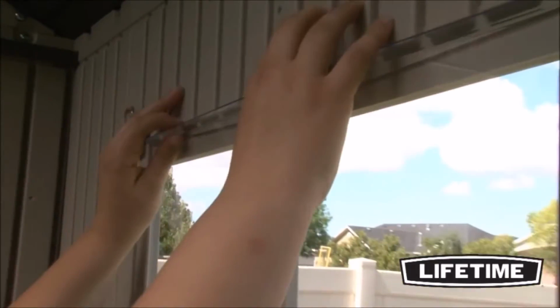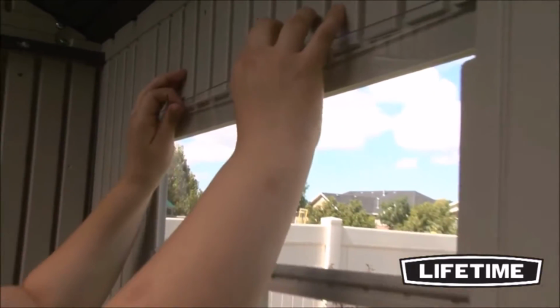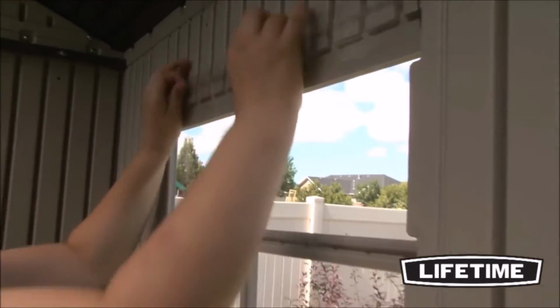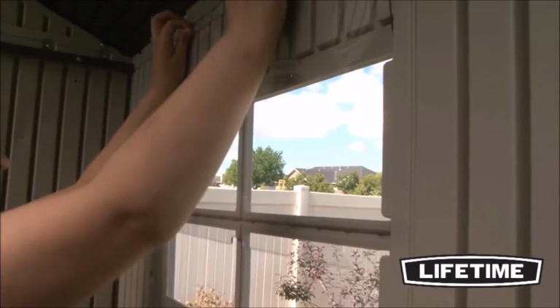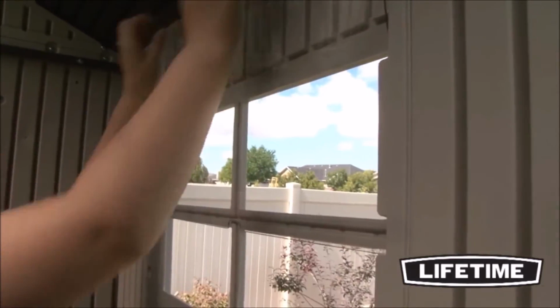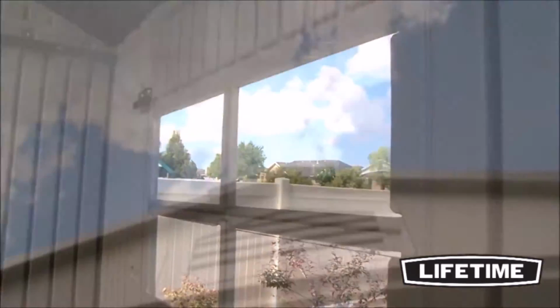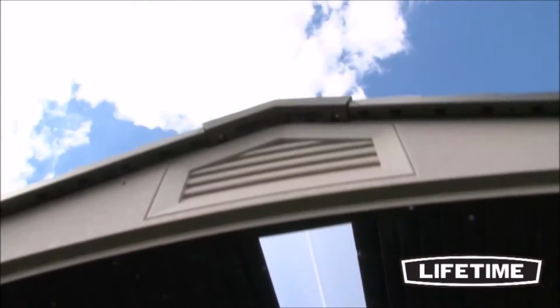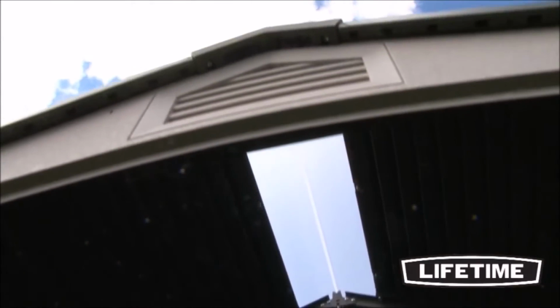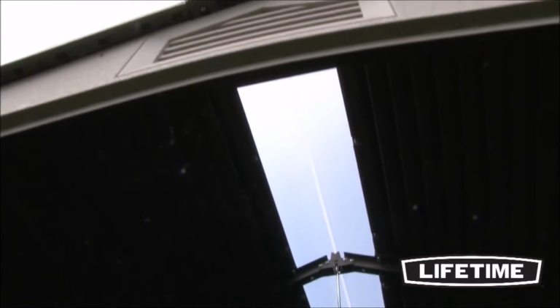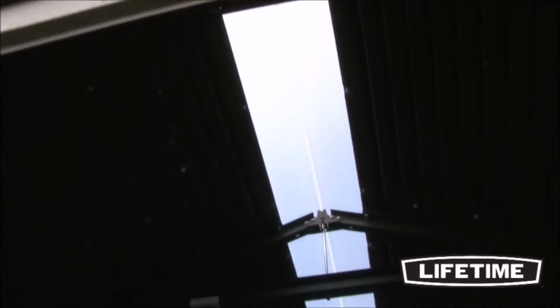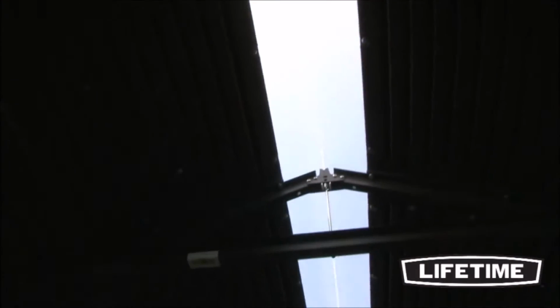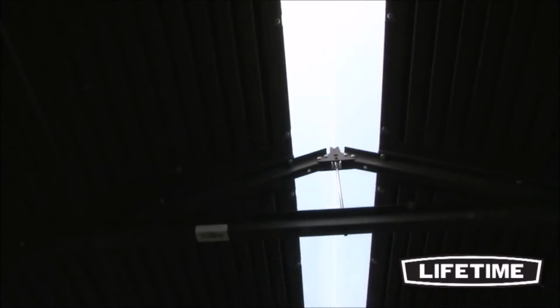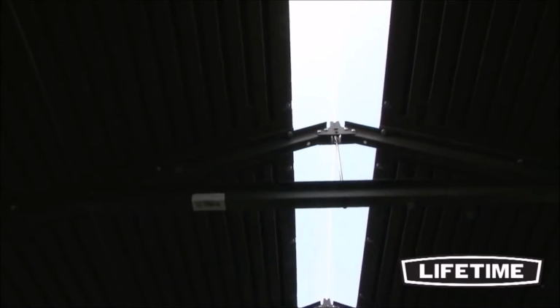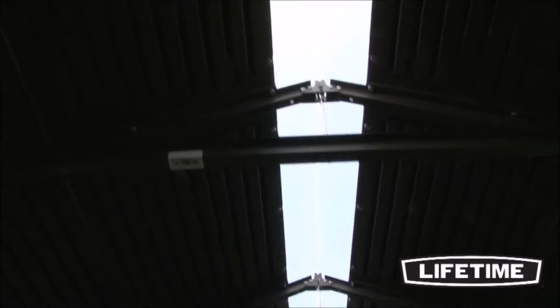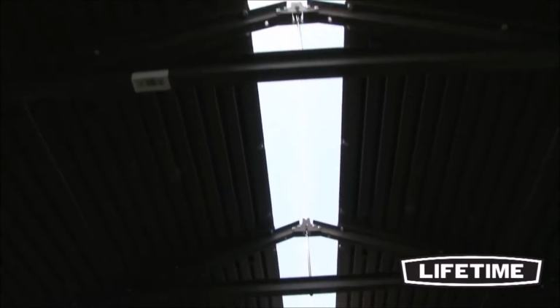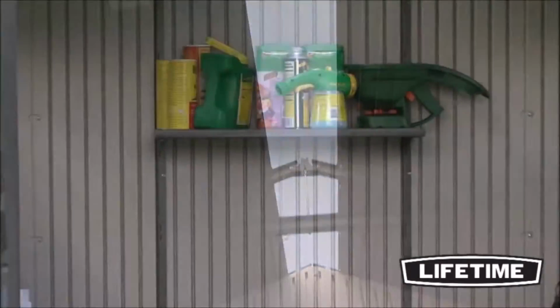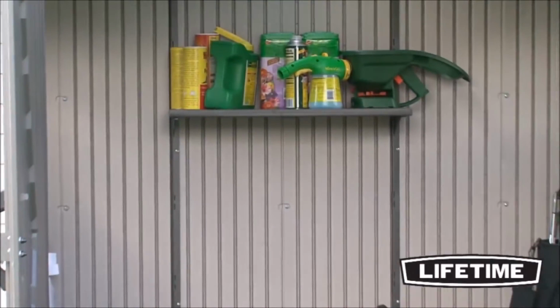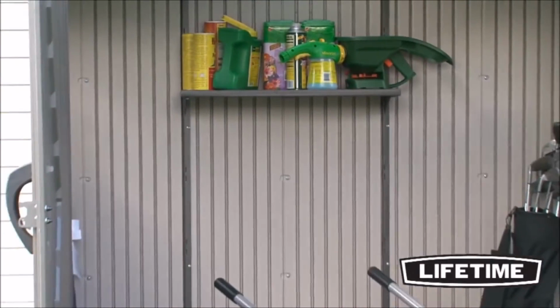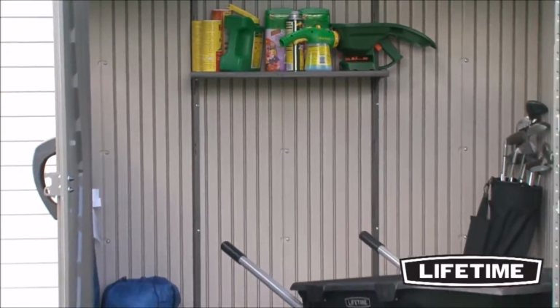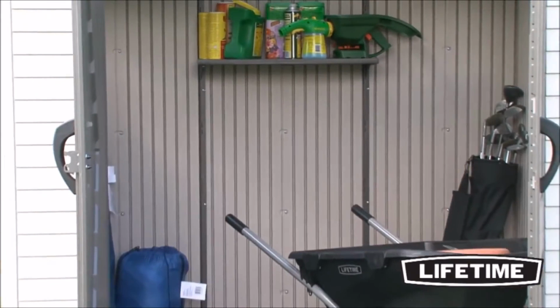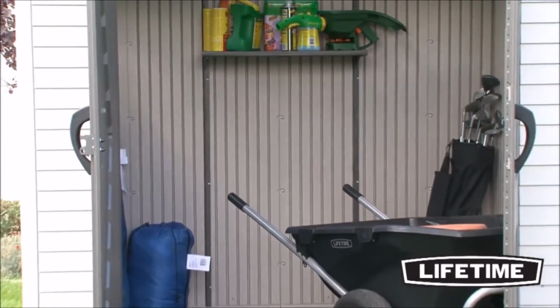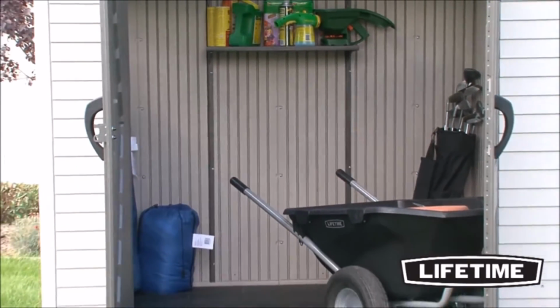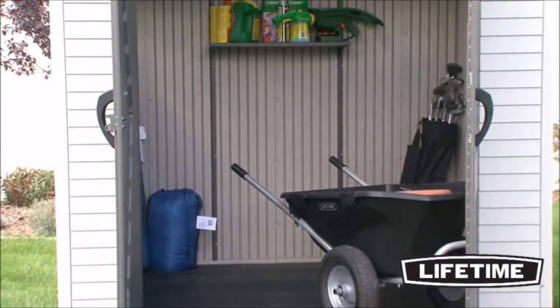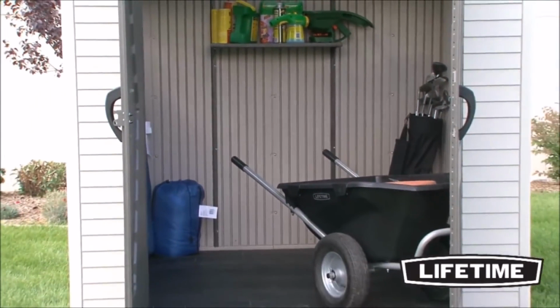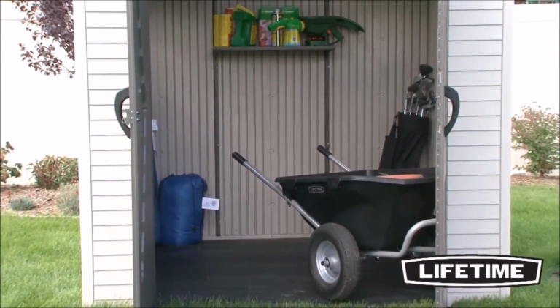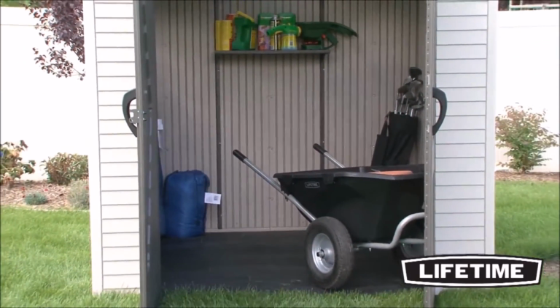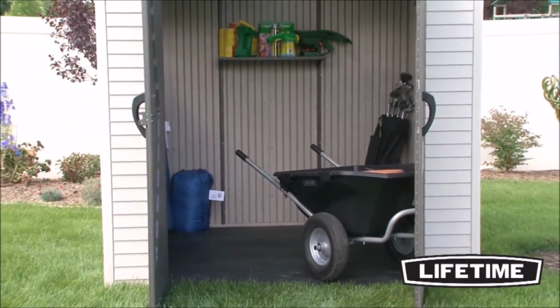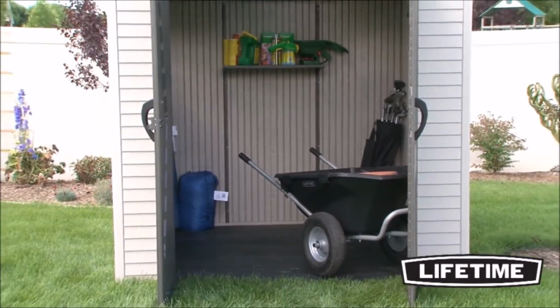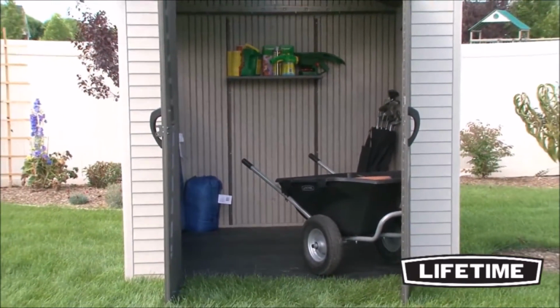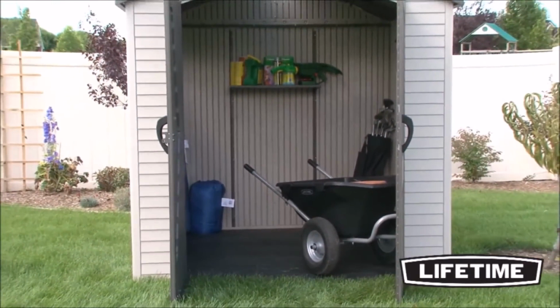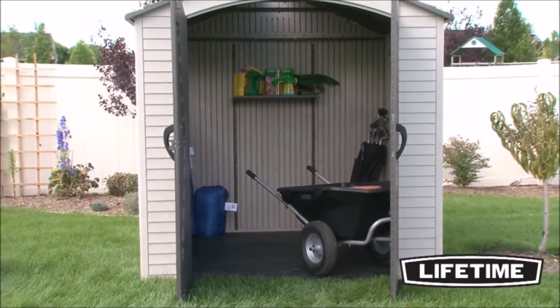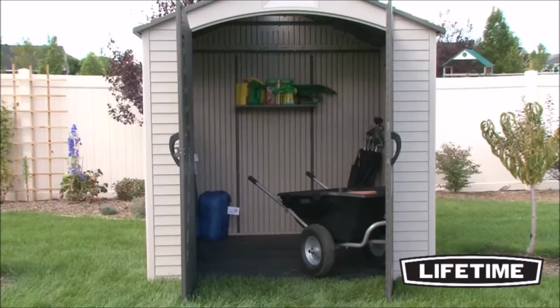It includes two lockable shatterproof windows, two screen vents, and one skylight that runs the full length of the roof. The full ridge skylight allows natural light to illuminate the interior of your shed, making it easier to find tools or other items.